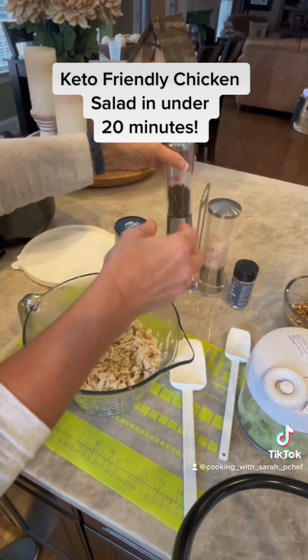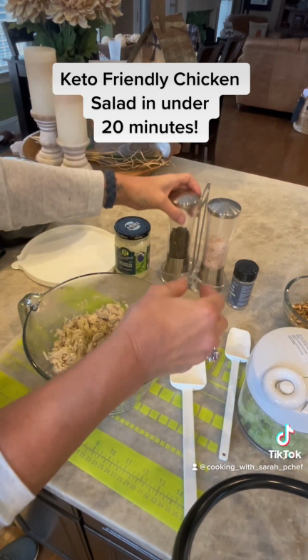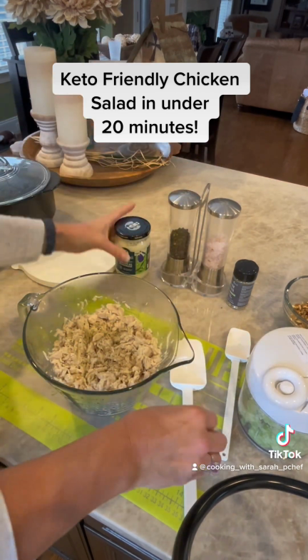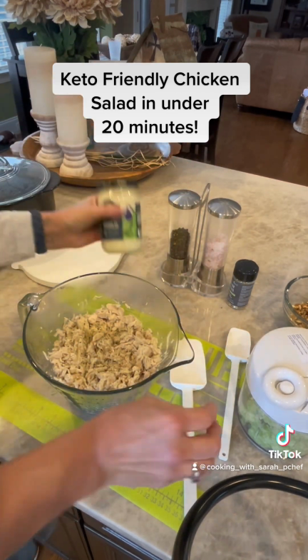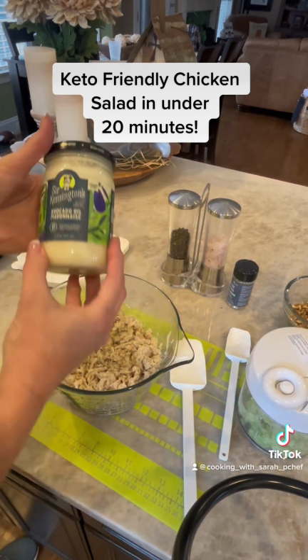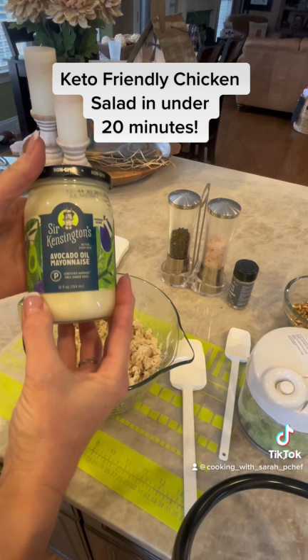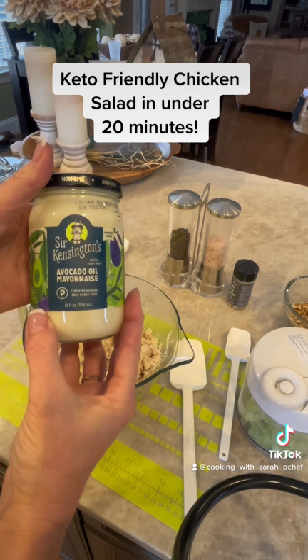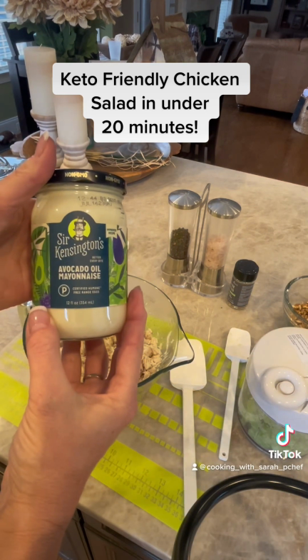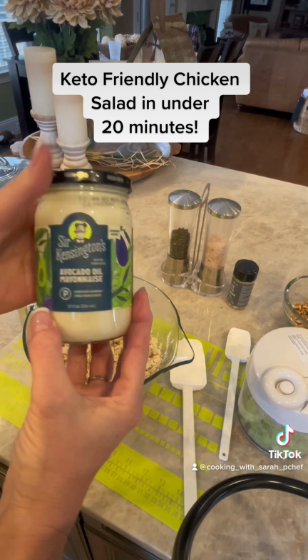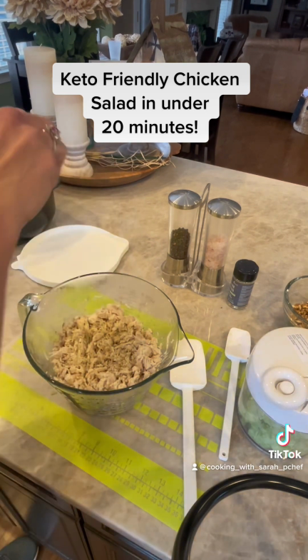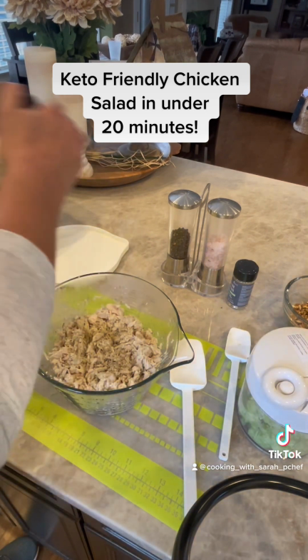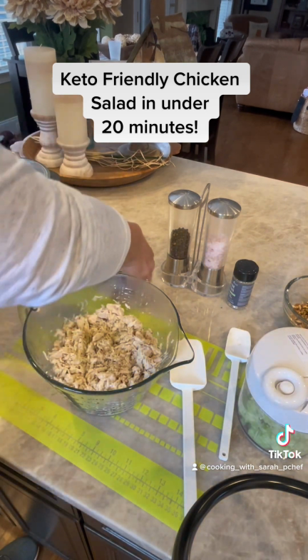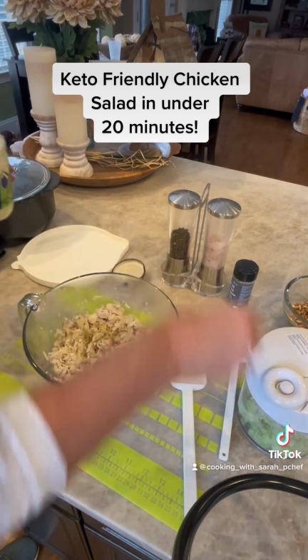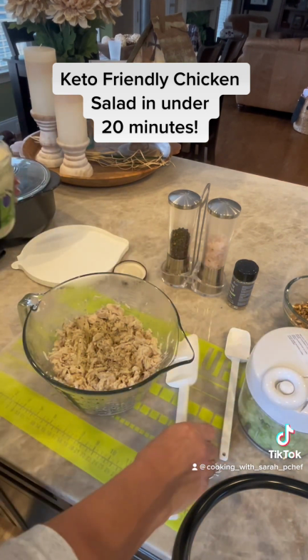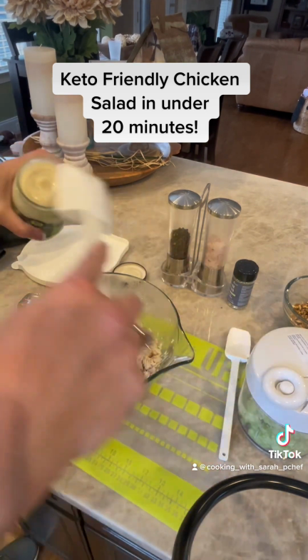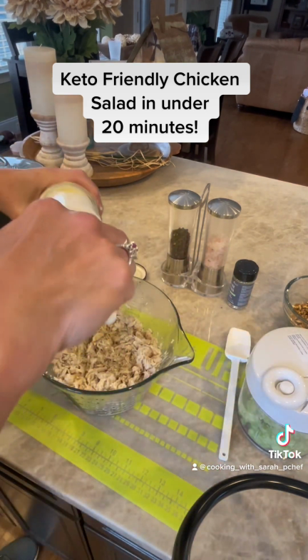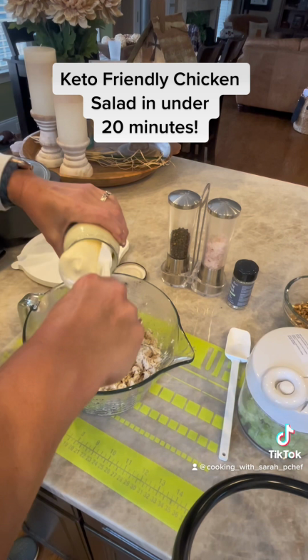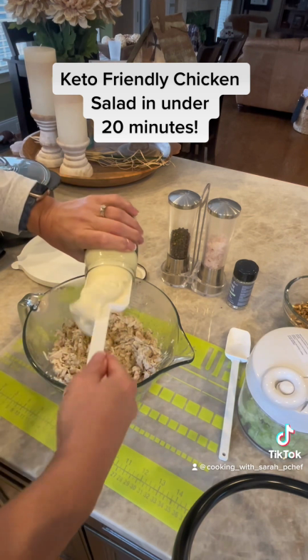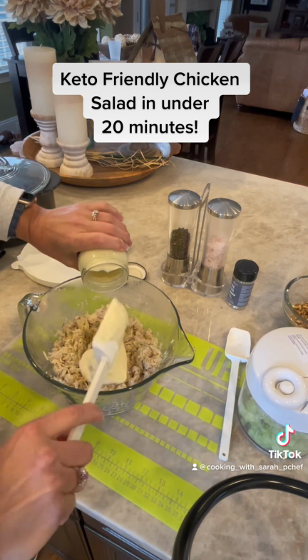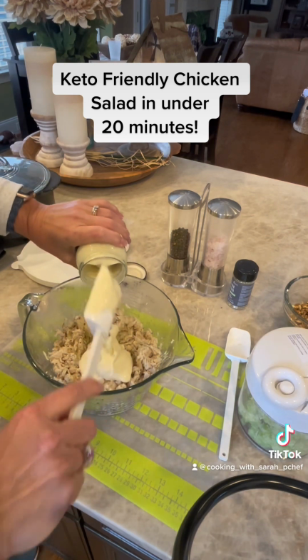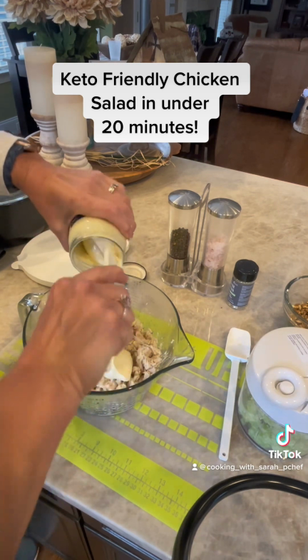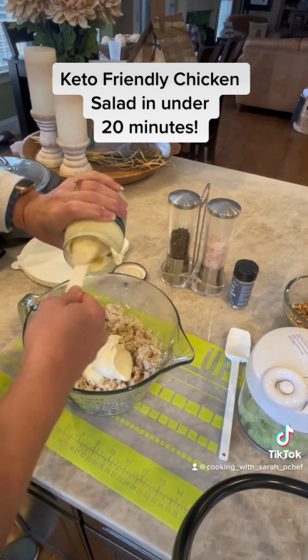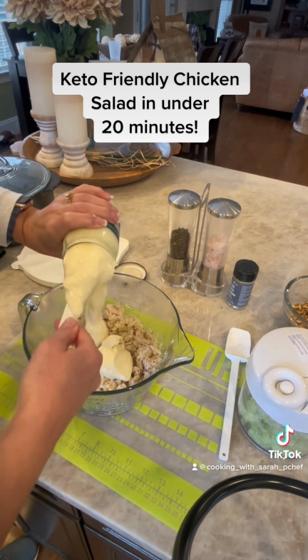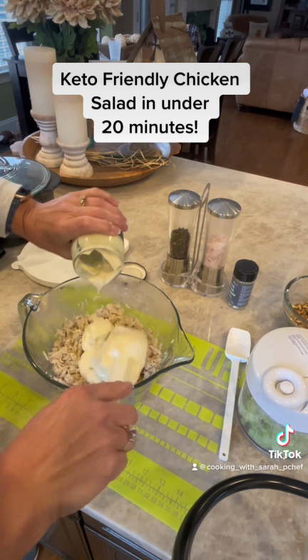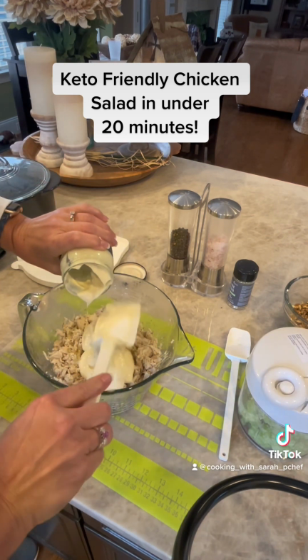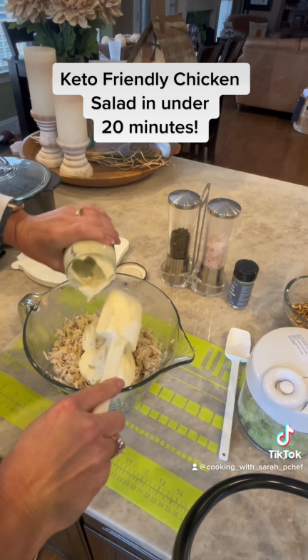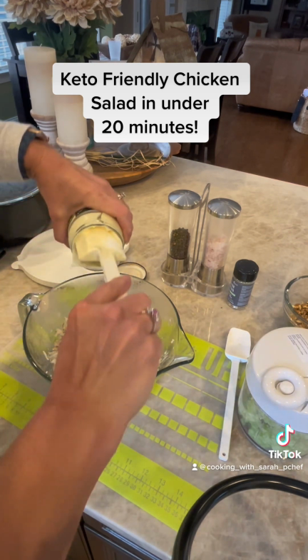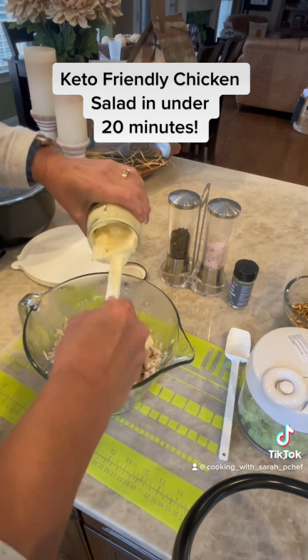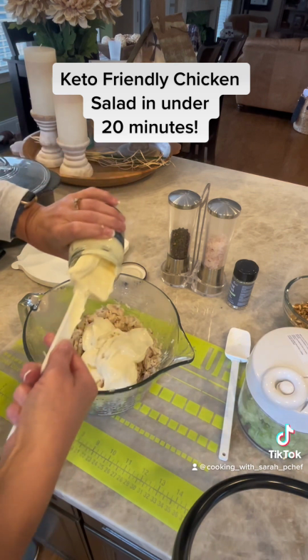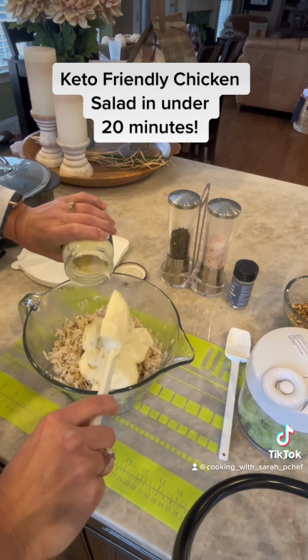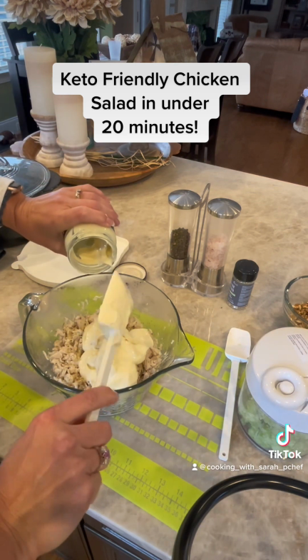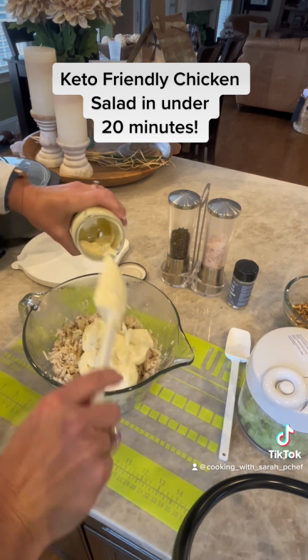My preferred mayonnaise is Sir Kensington's avocado mayonnaise. I am going to use this entire jar, but you can use as much or as little mayonnaise as you like for the consistency of your own chicken salad.